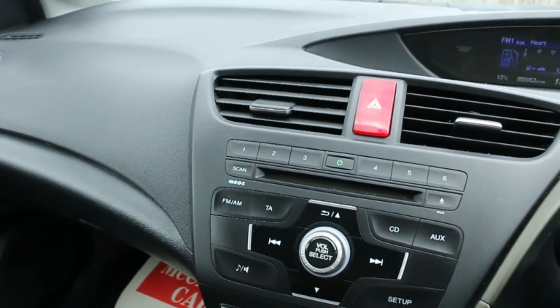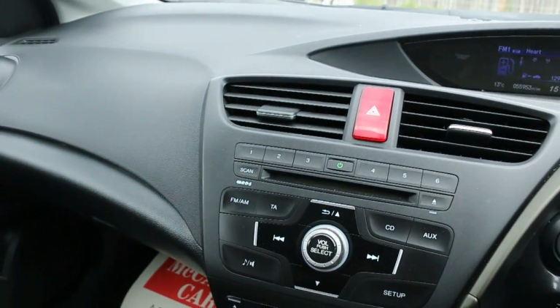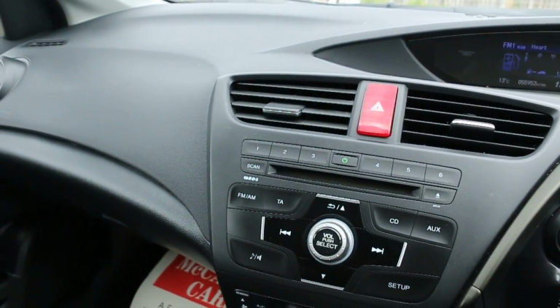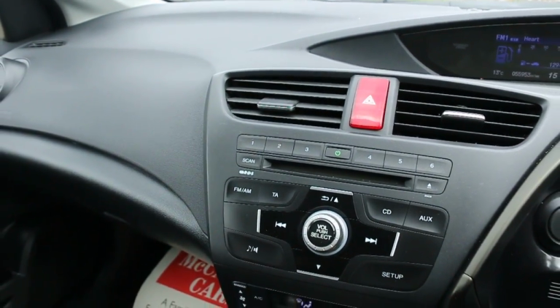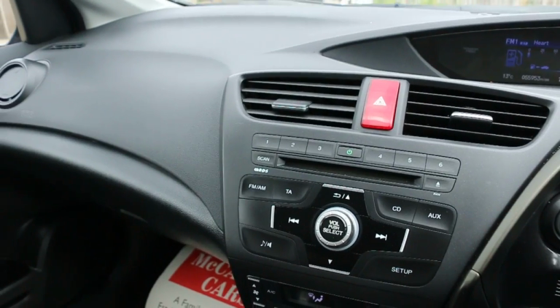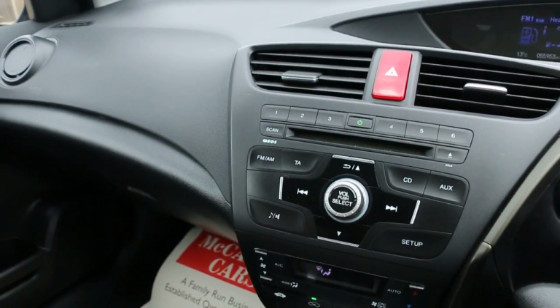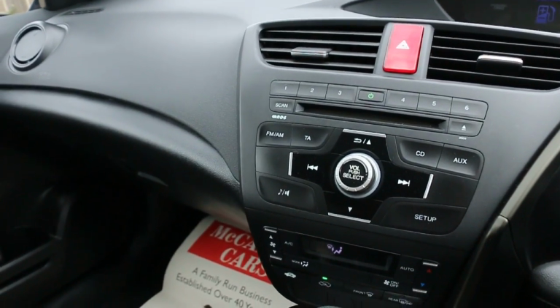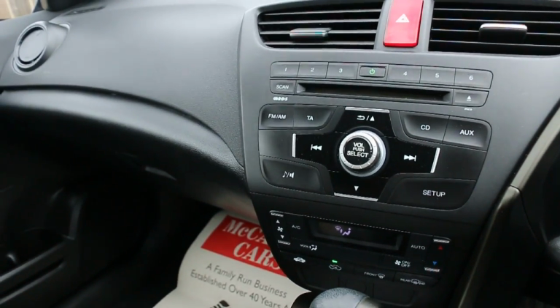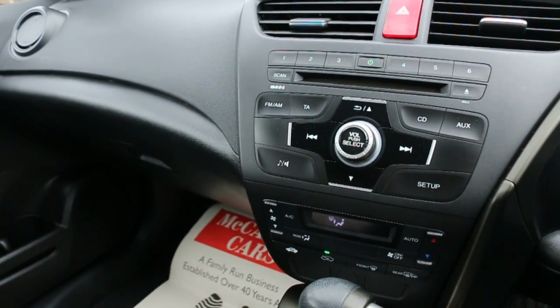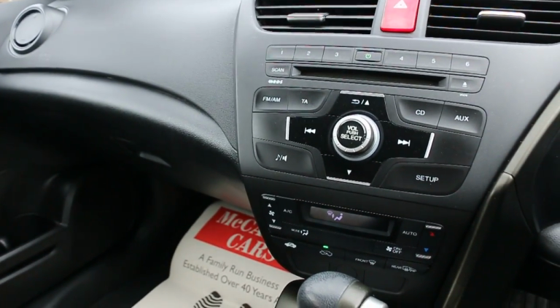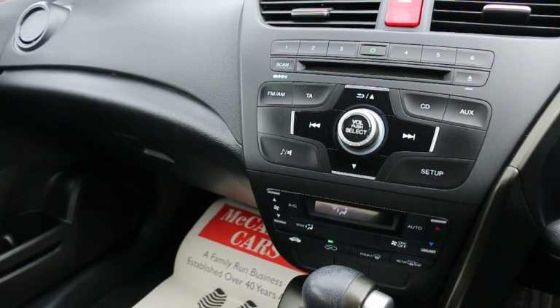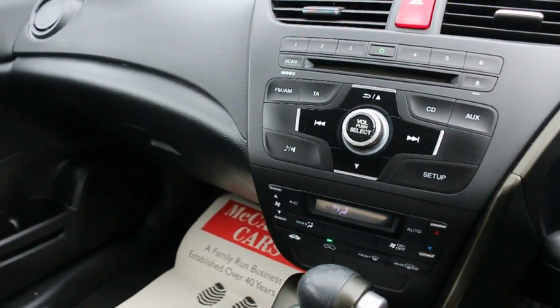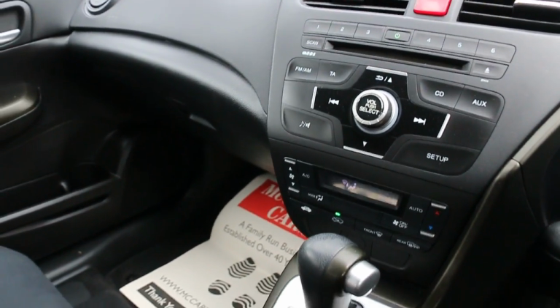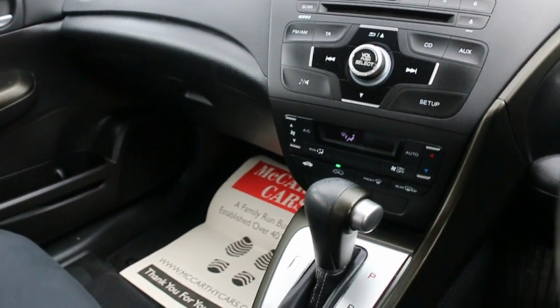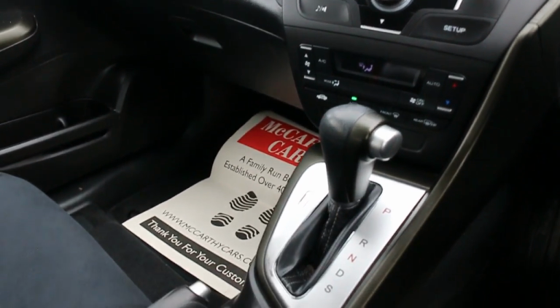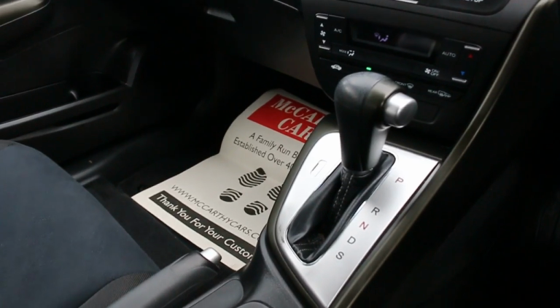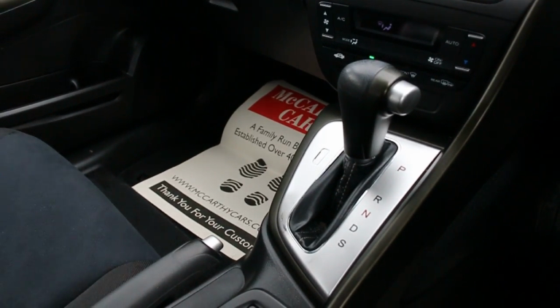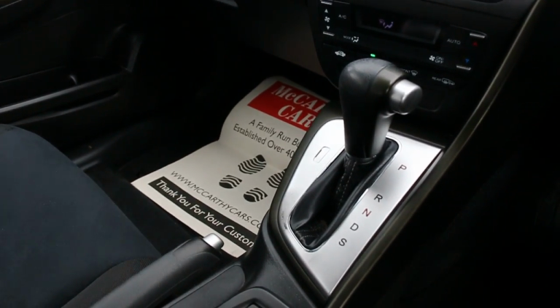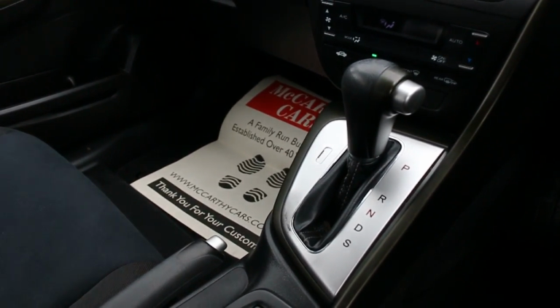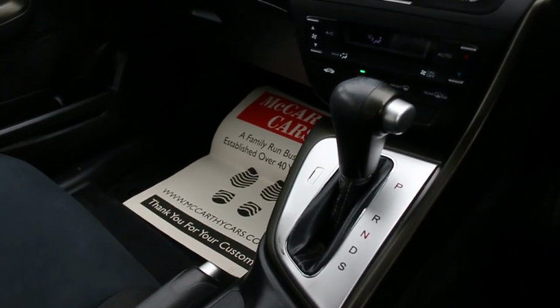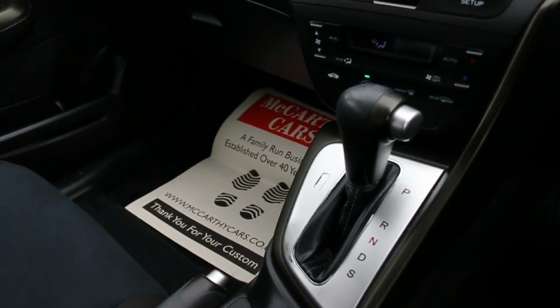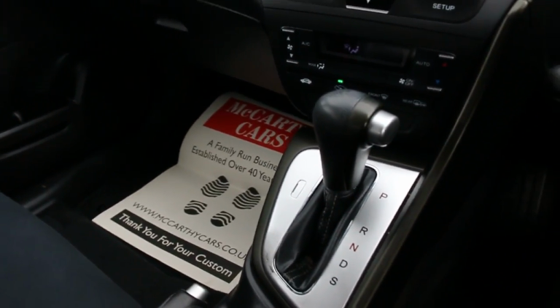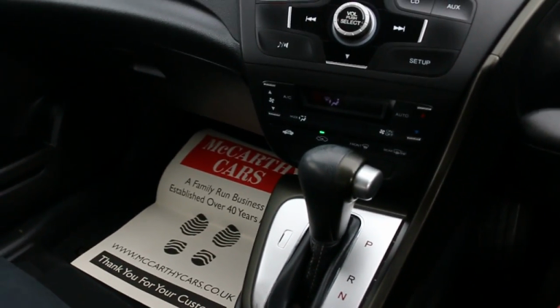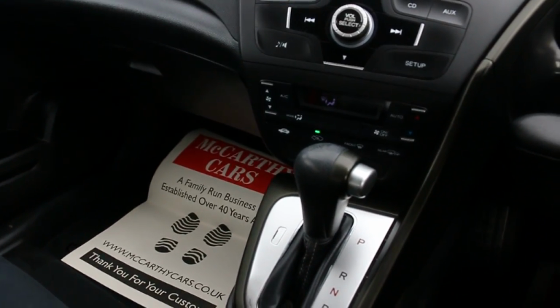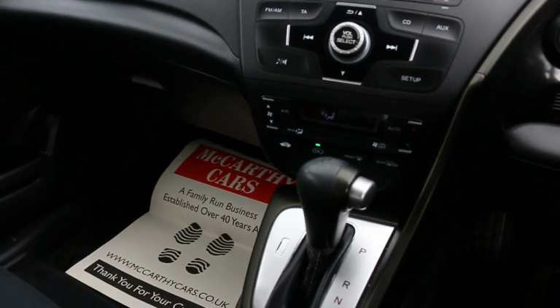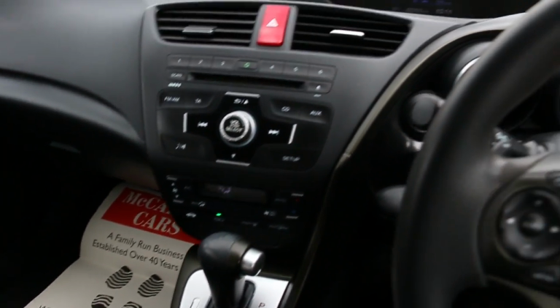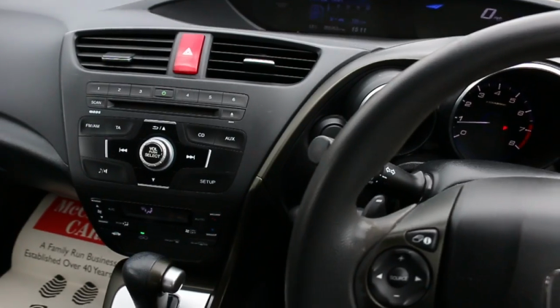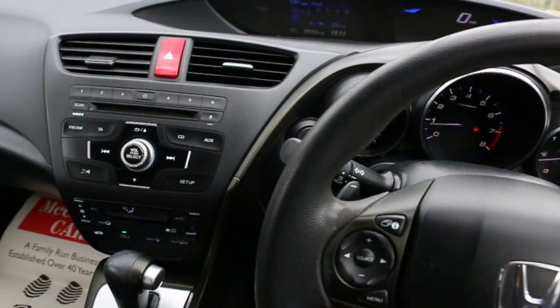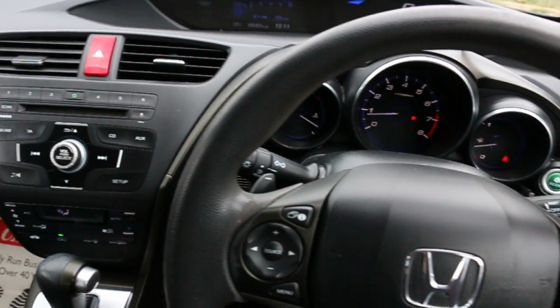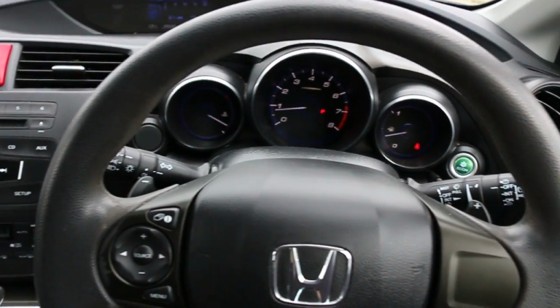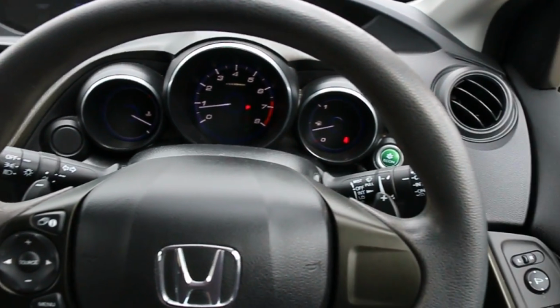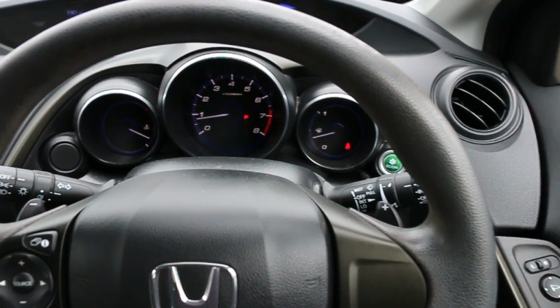The car has a CD player and AUX connection. It features cruise control, air conditioning, and automatic transmission, along with a multi-function steering wheel with paddle shift.